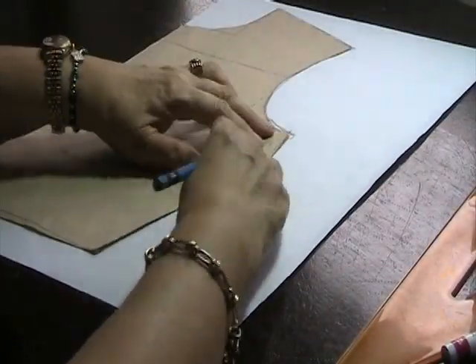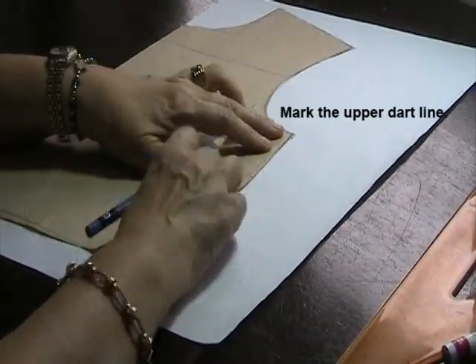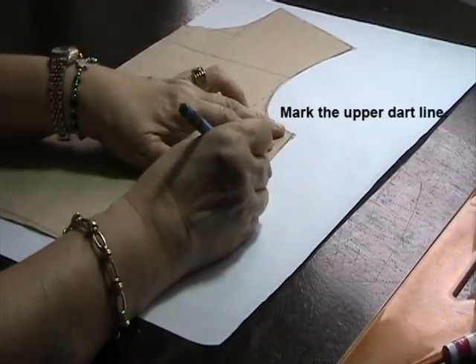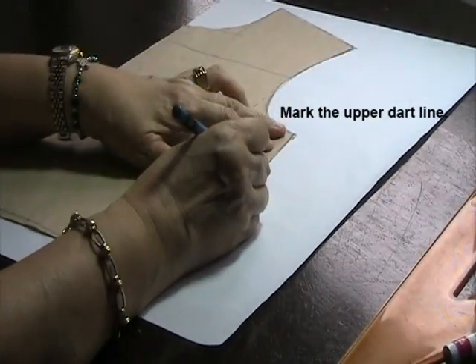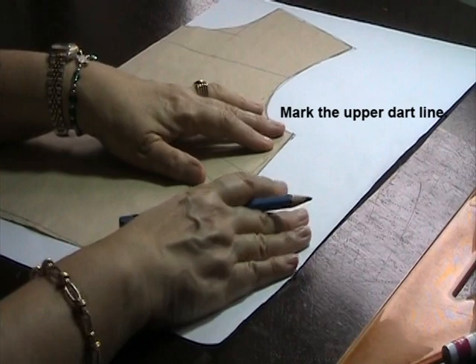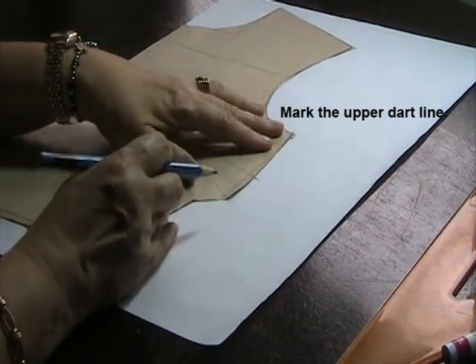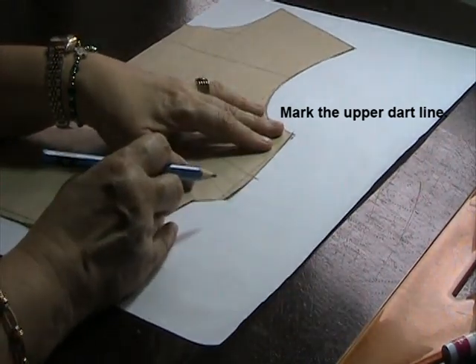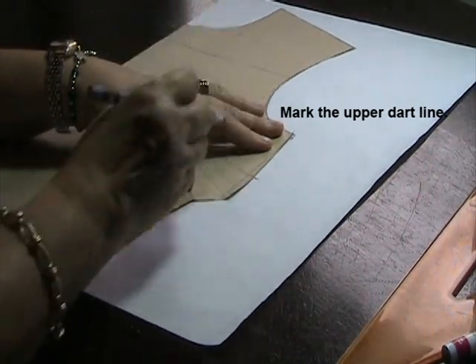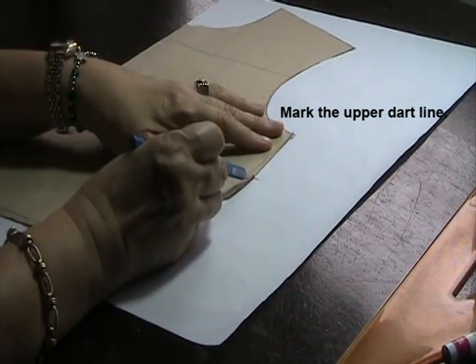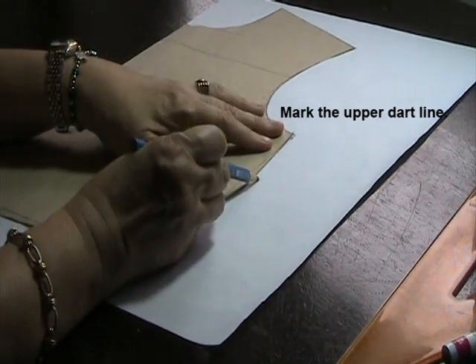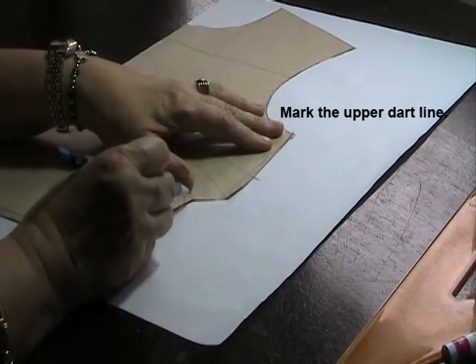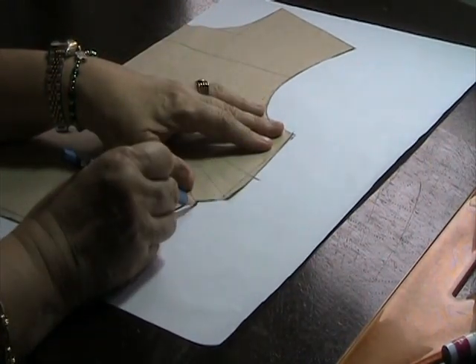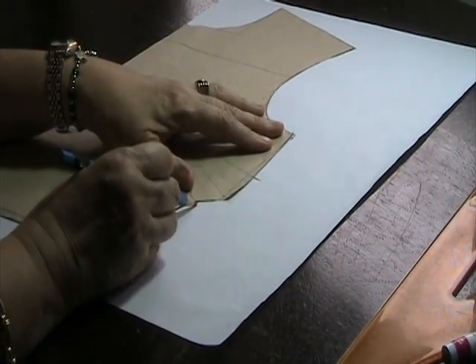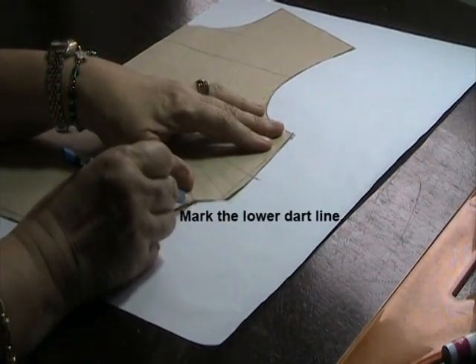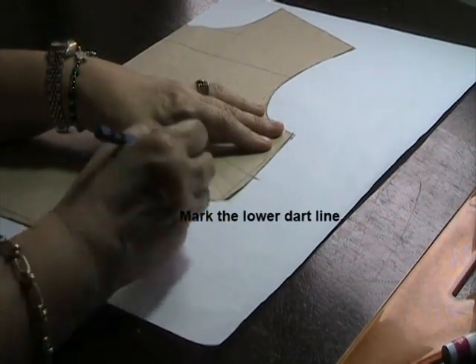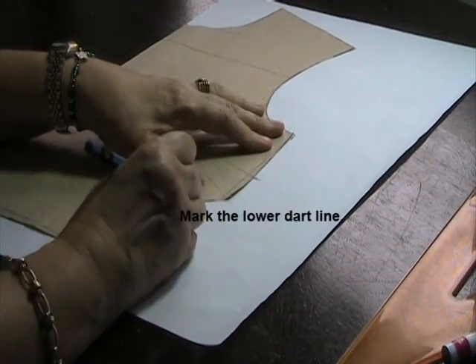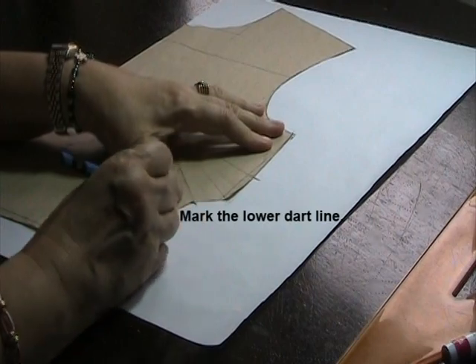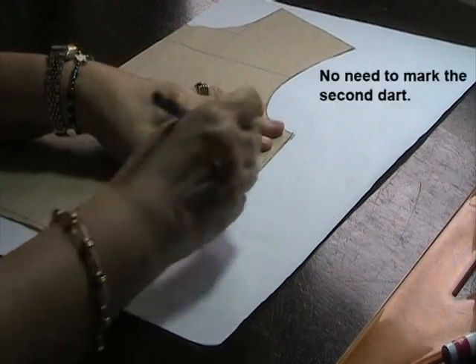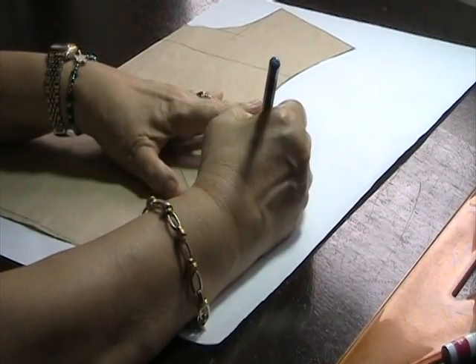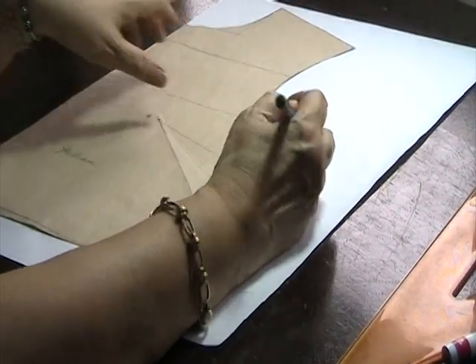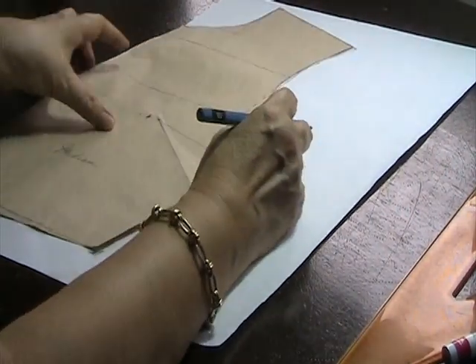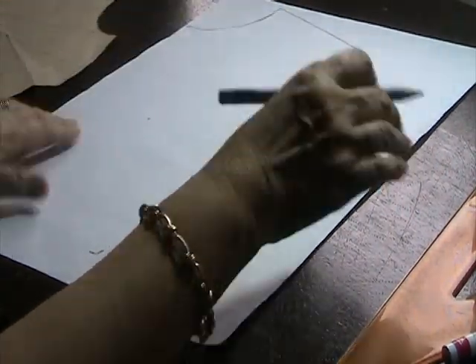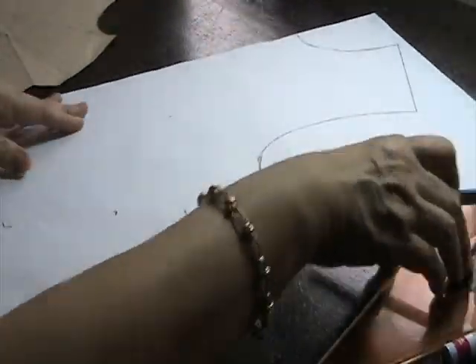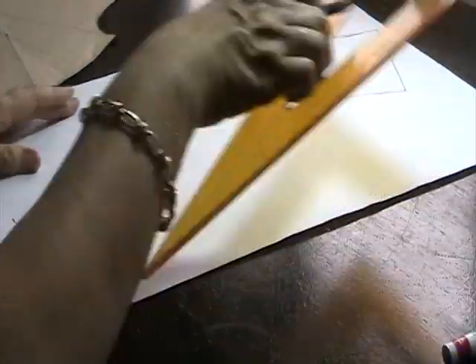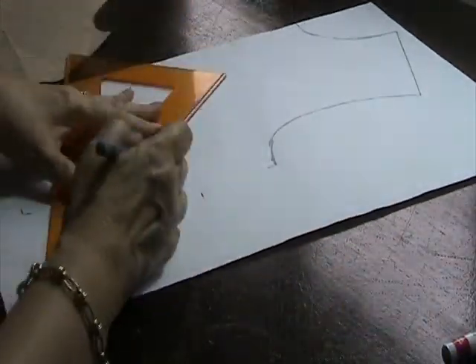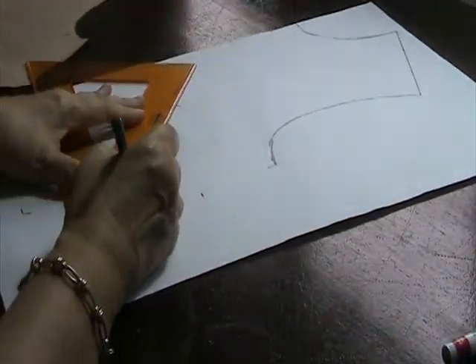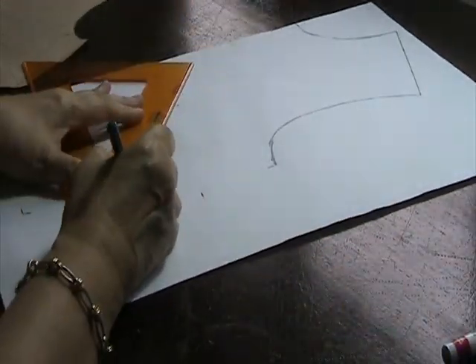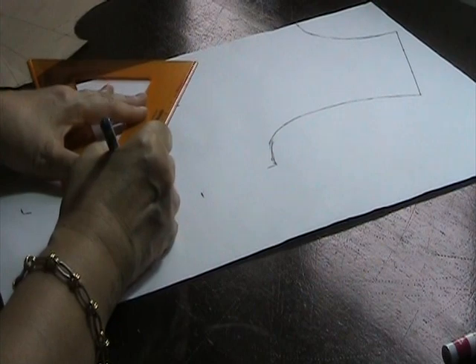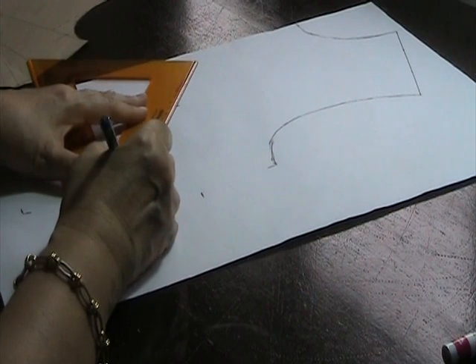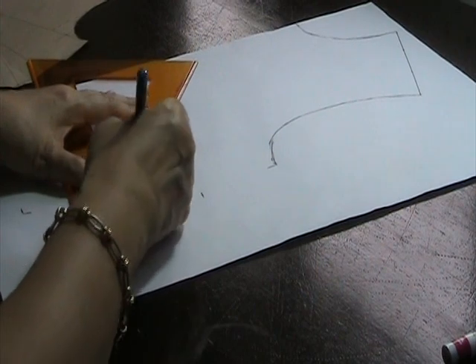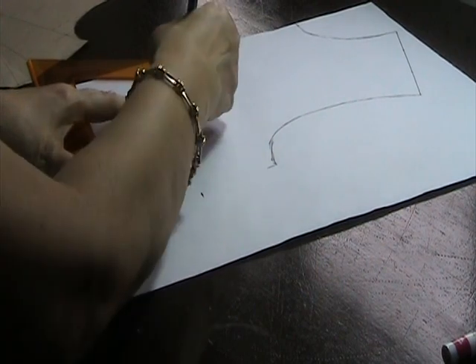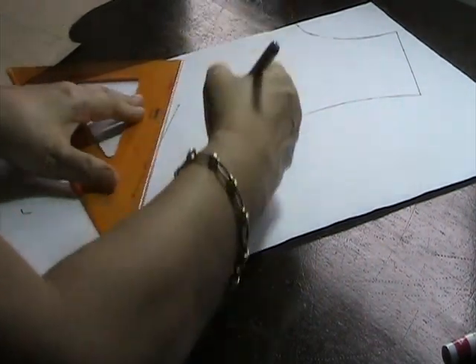So now I will plot the dart lines, which I forgot to do. I marked the first dart and the last dart this way. And then I will connect this dart point to that tip of the bust point.